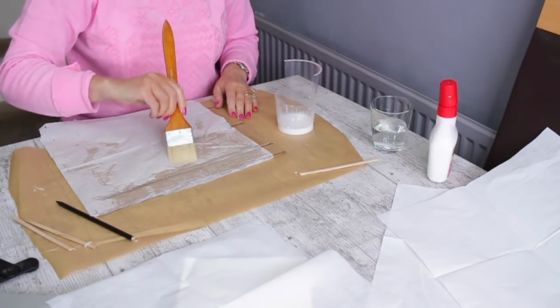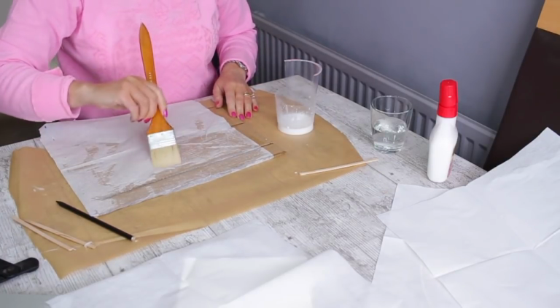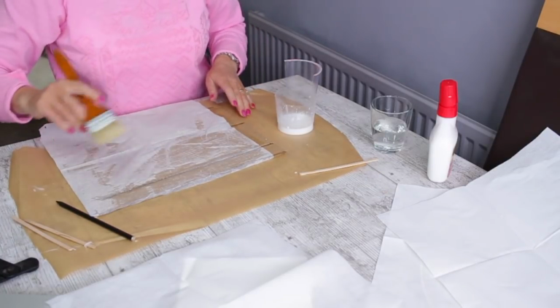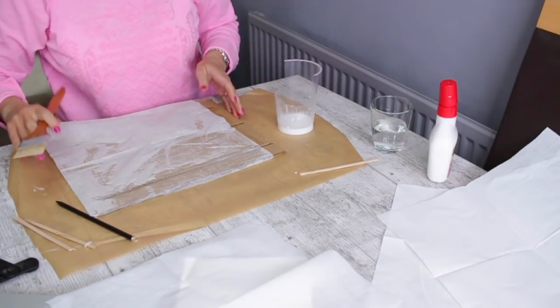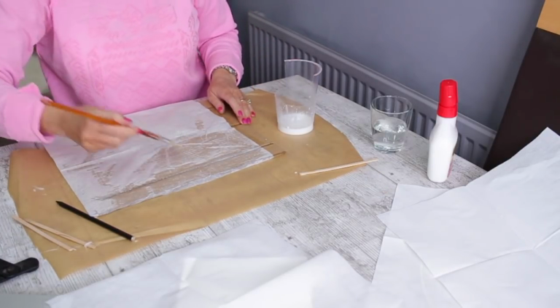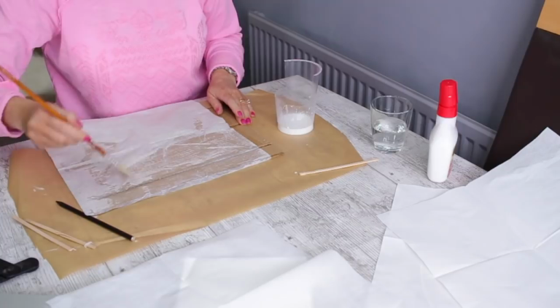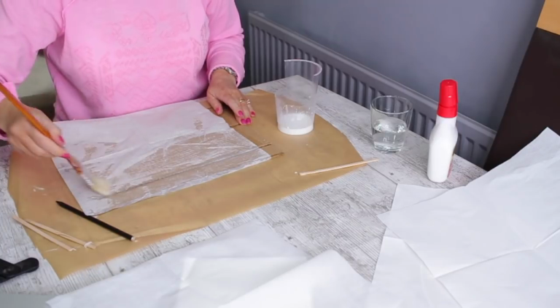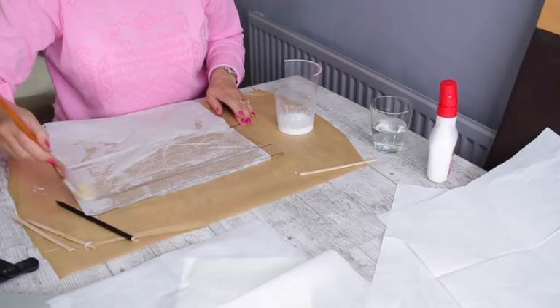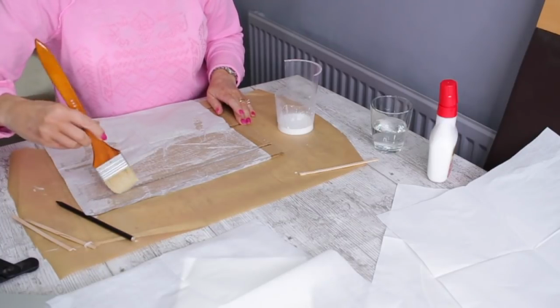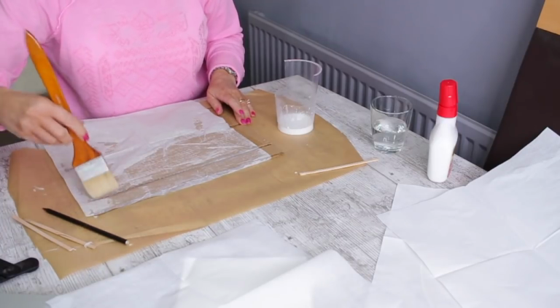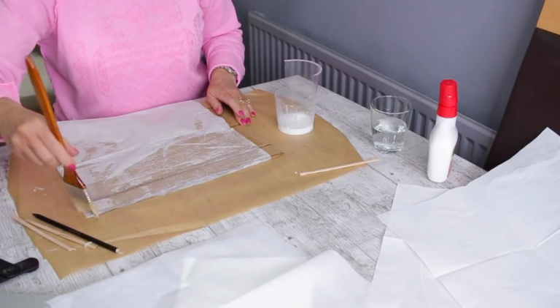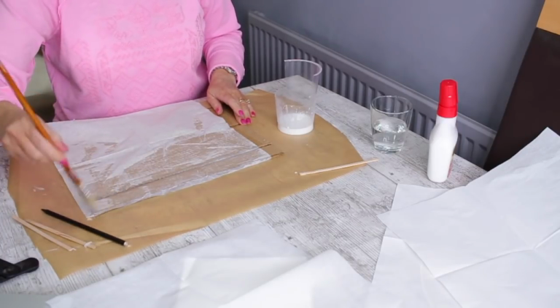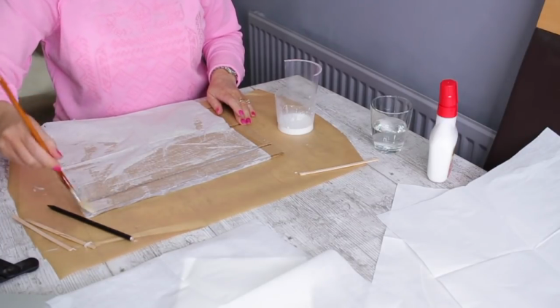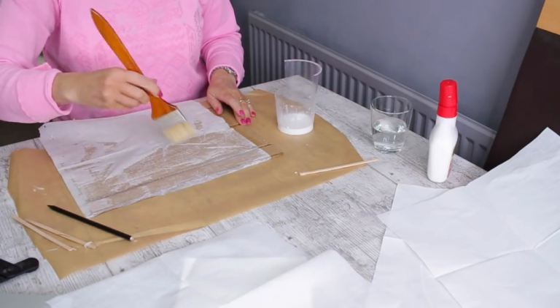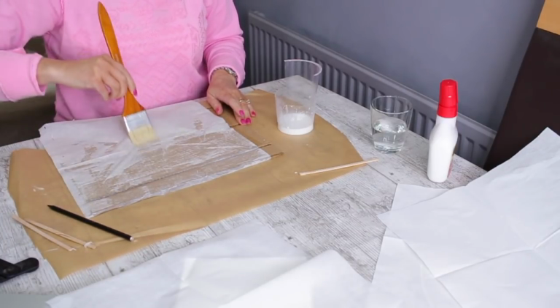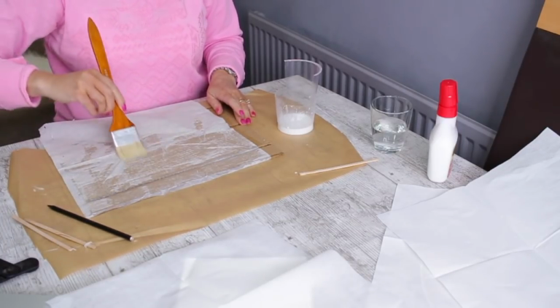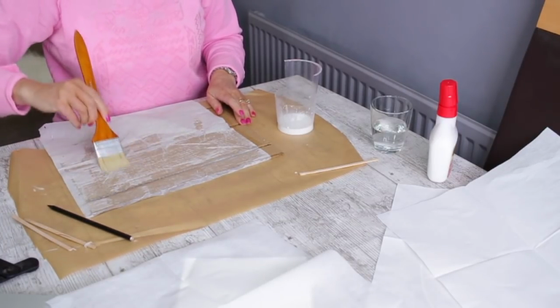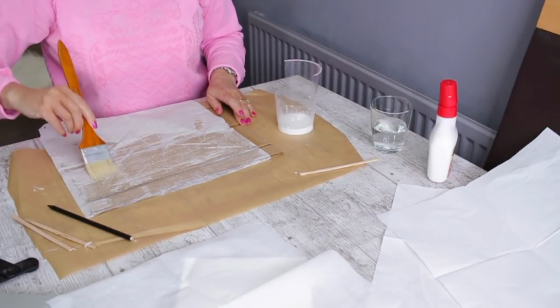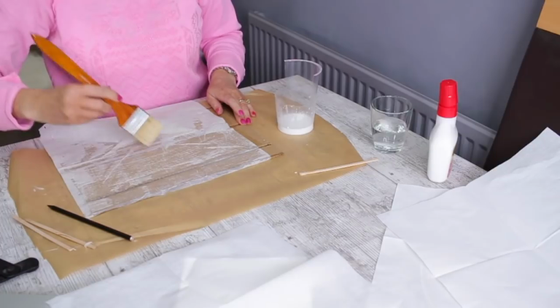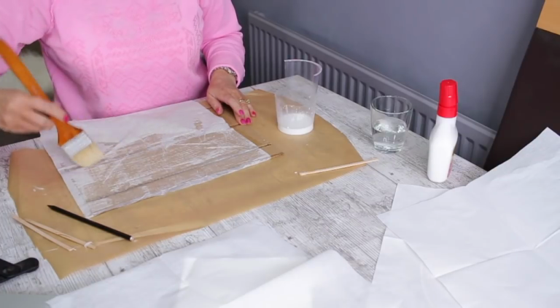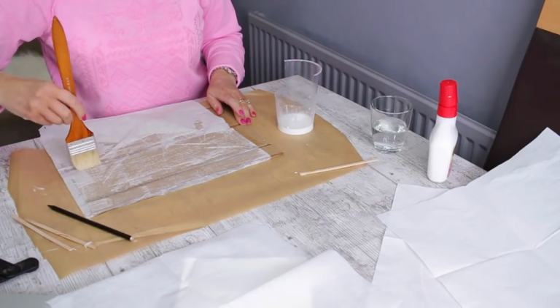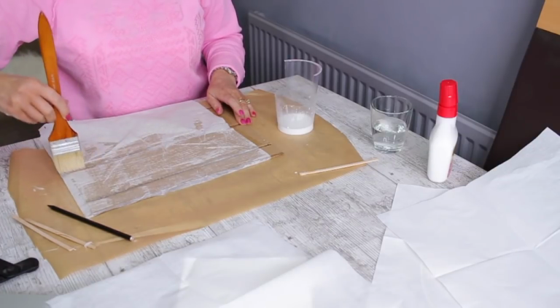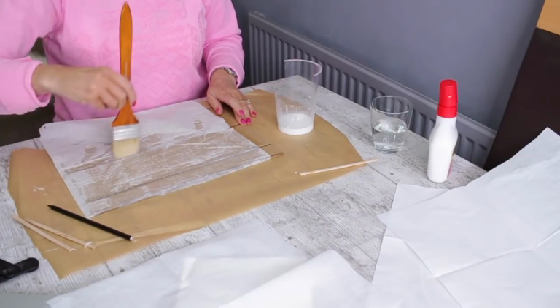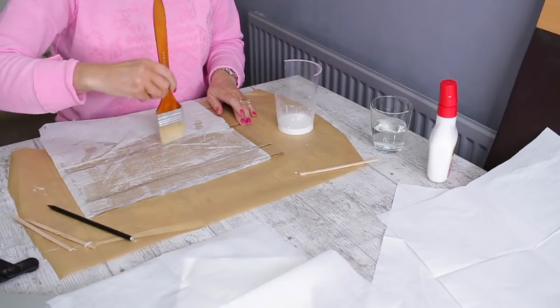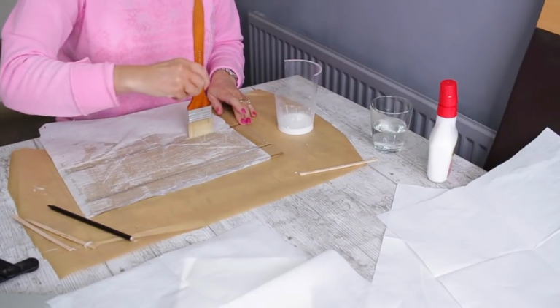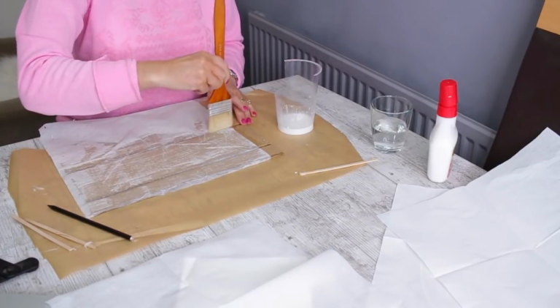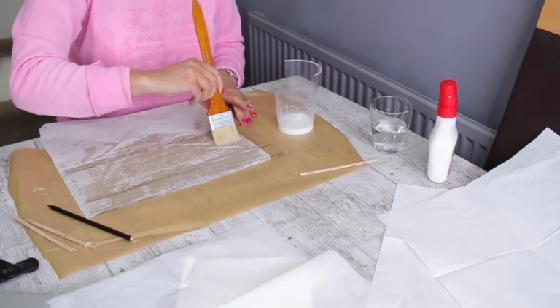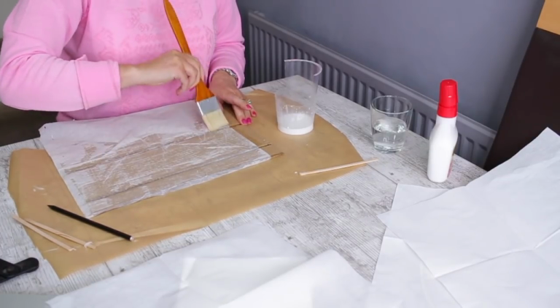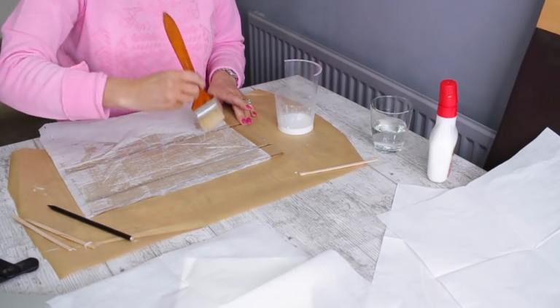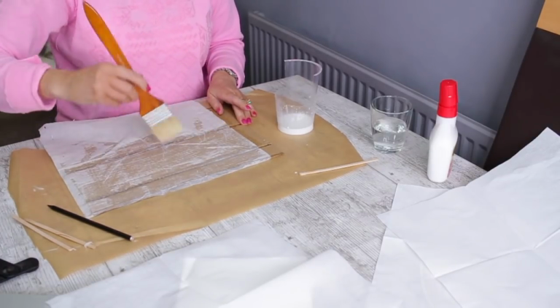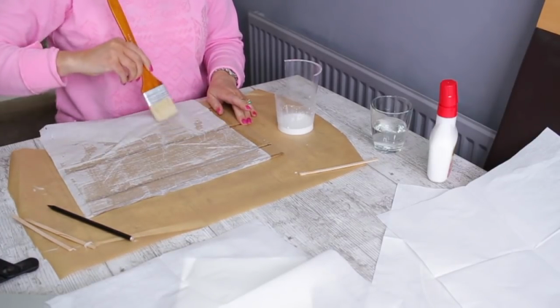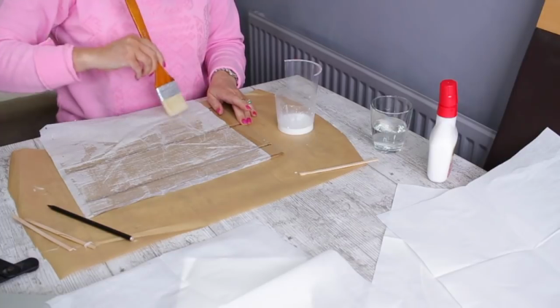You see when that paper wrinkles, it sort of gives you the look of old wood. I thought that was such a great idea!